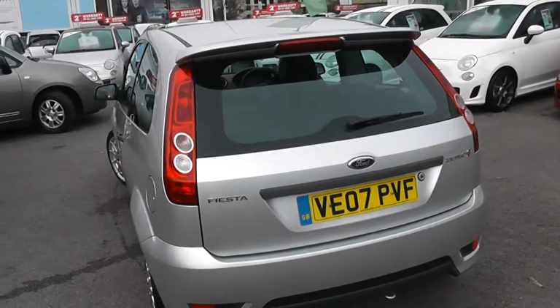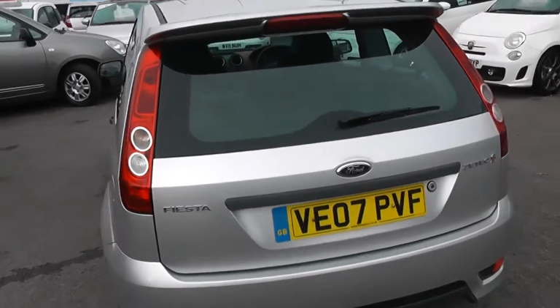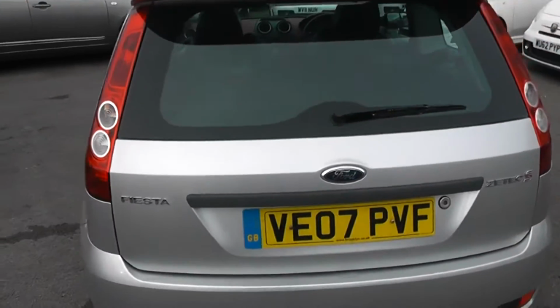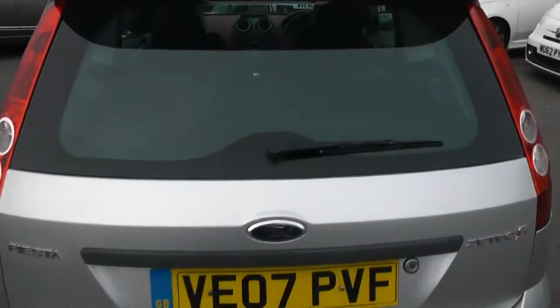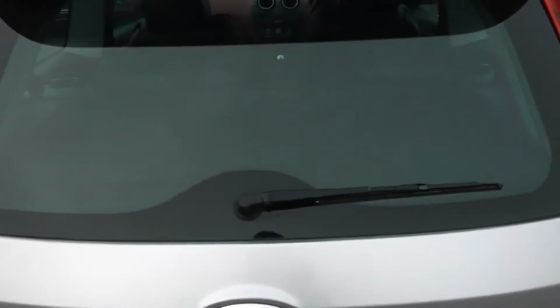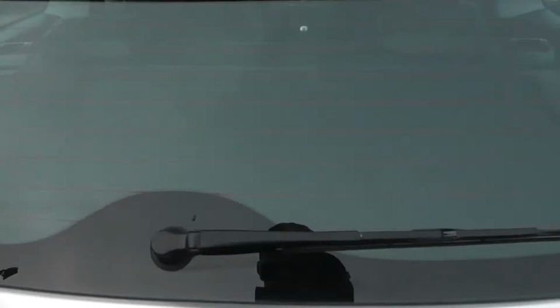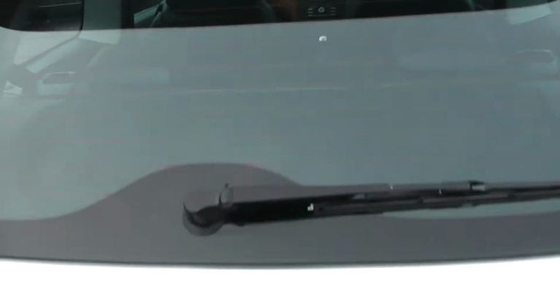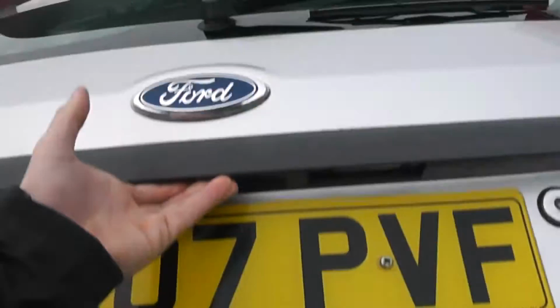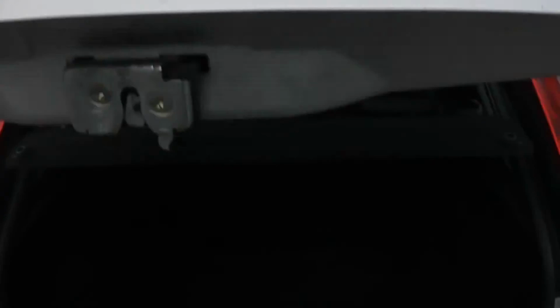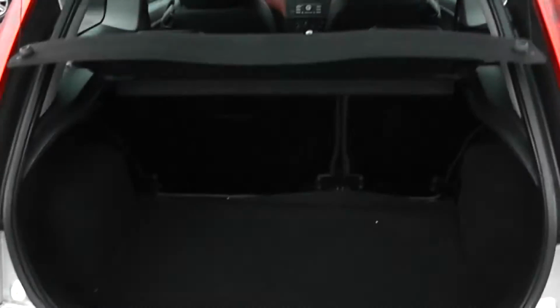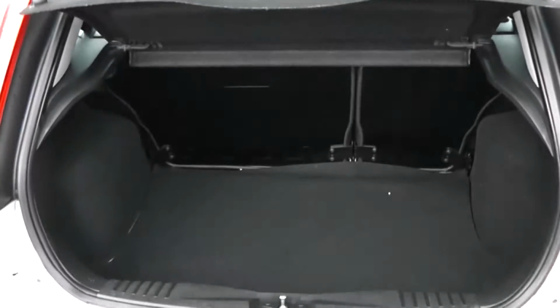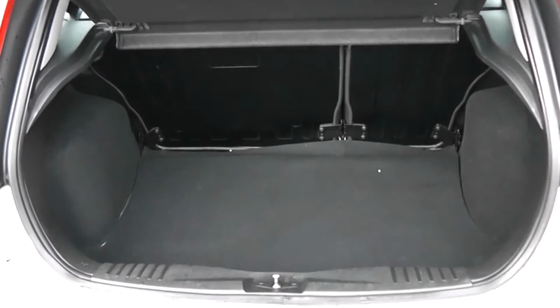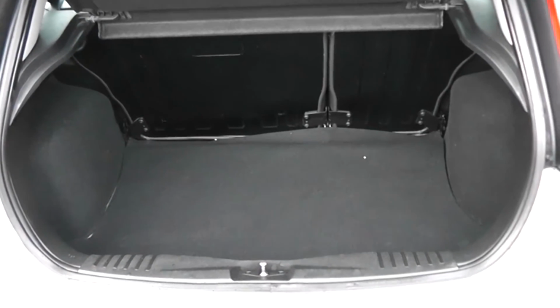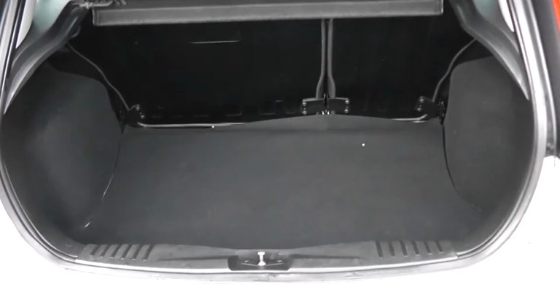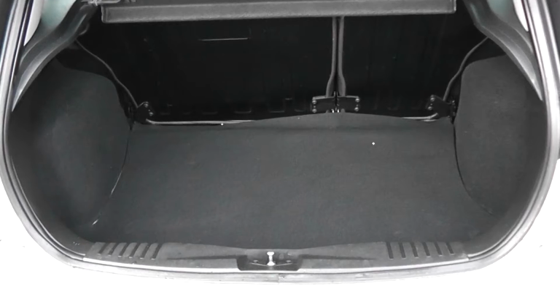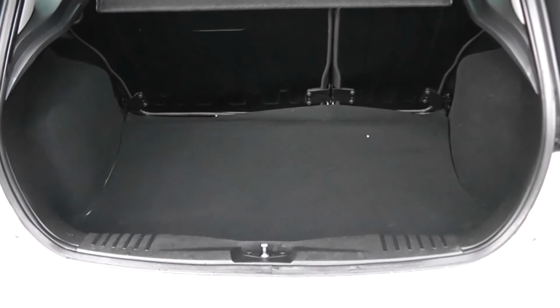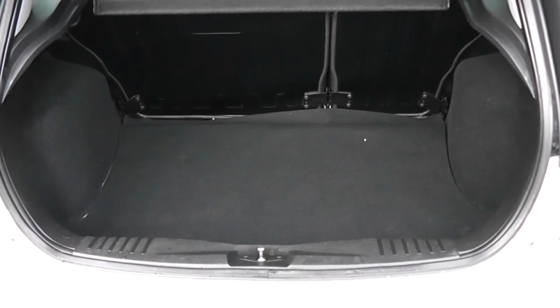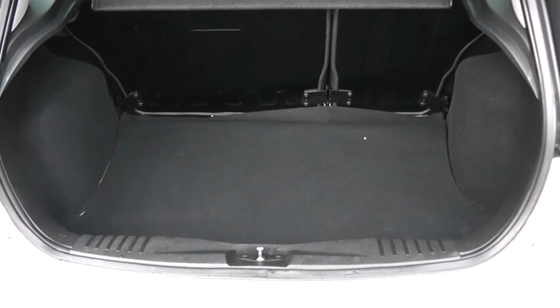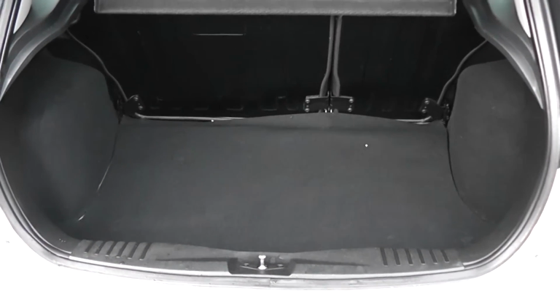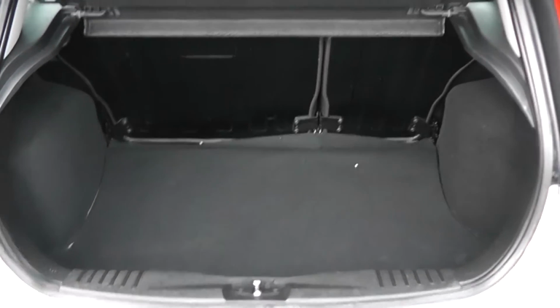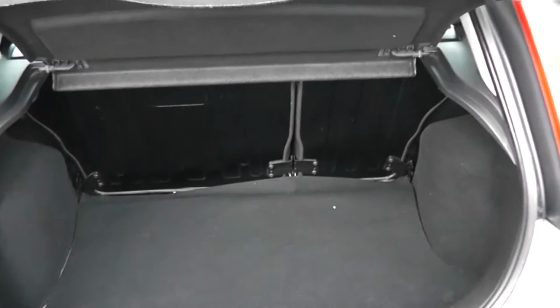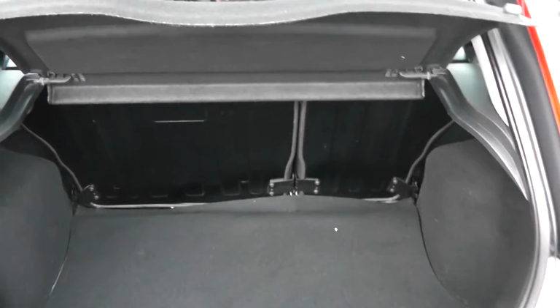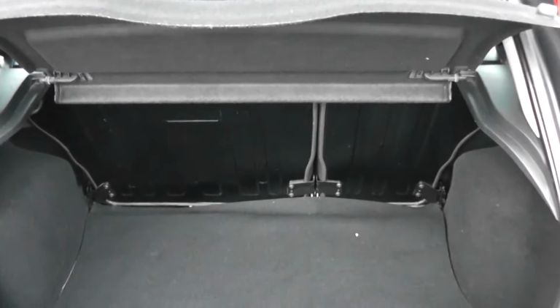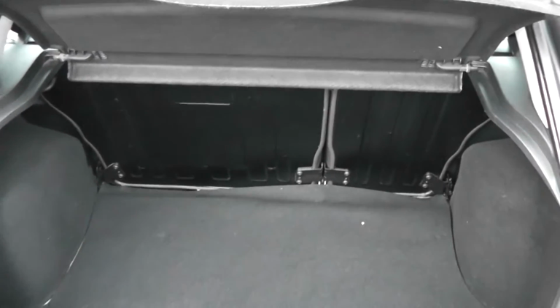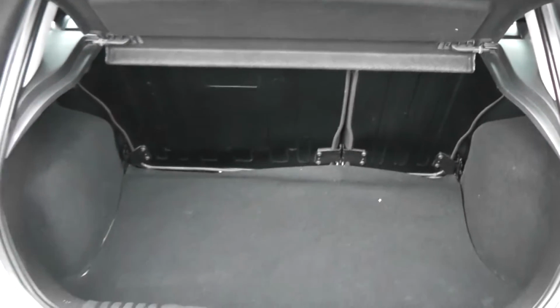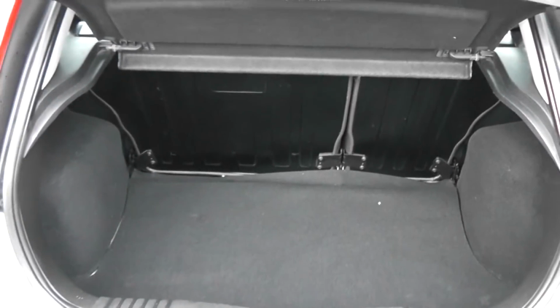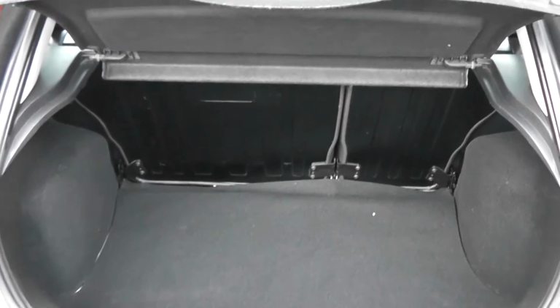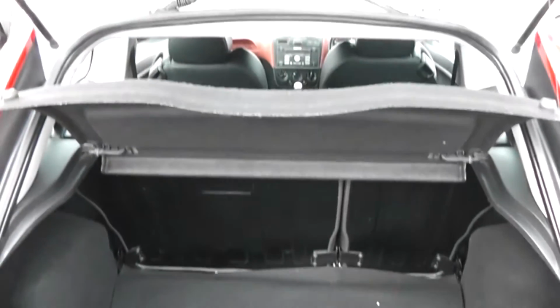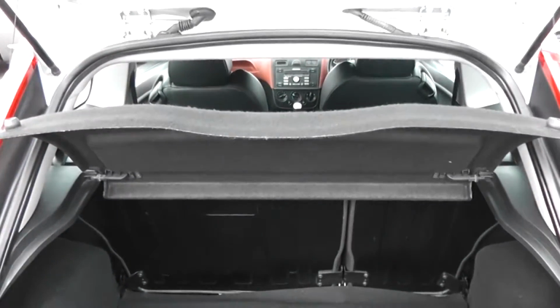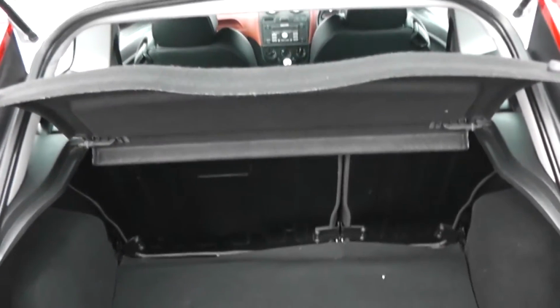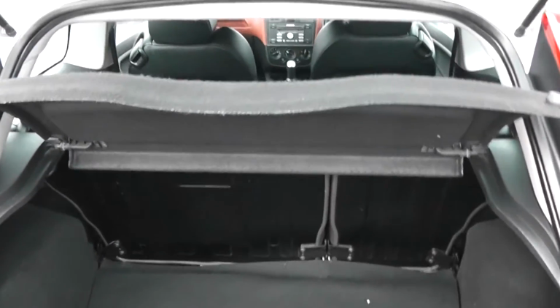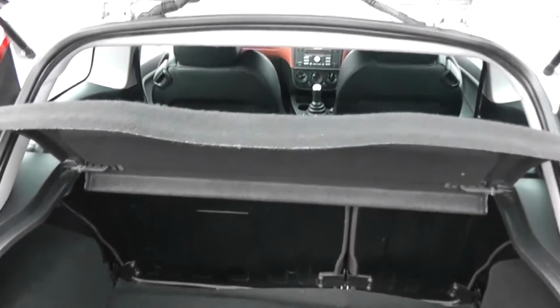Take a look in the boot. For the size of the car, there's a very large boot space. It's also got 60-40 split-fold rear seats as well, so you can make some more space if you wish. And obviously, the parcel shelf in the back of it too.